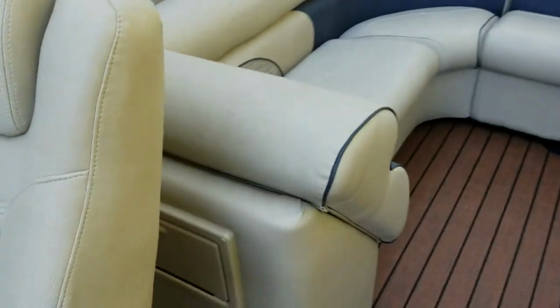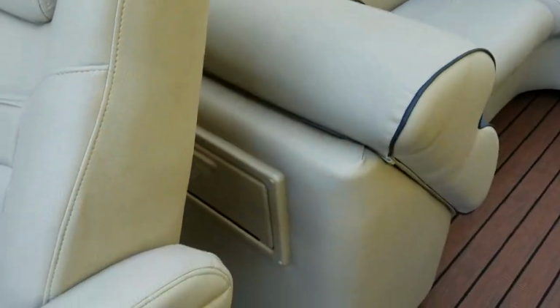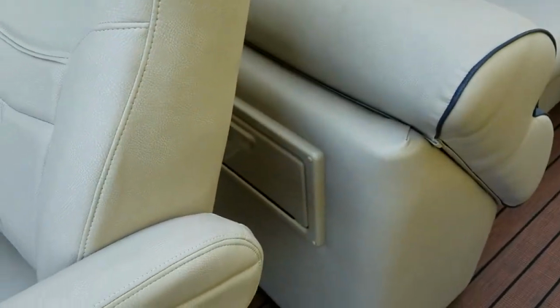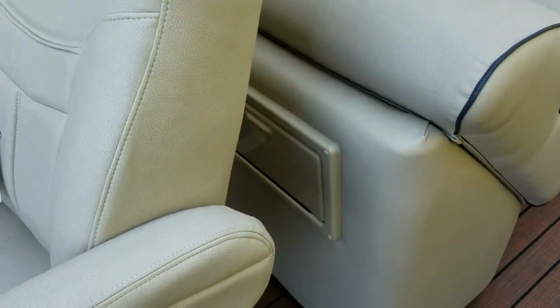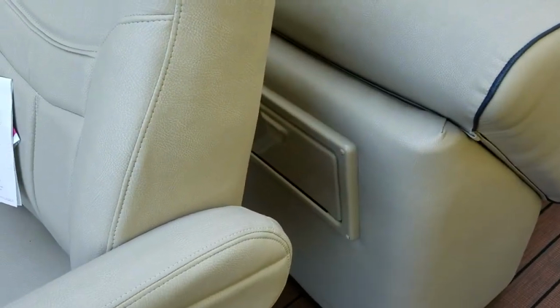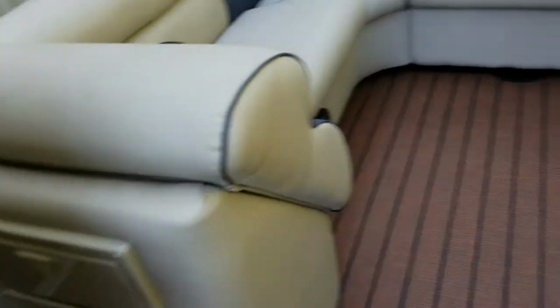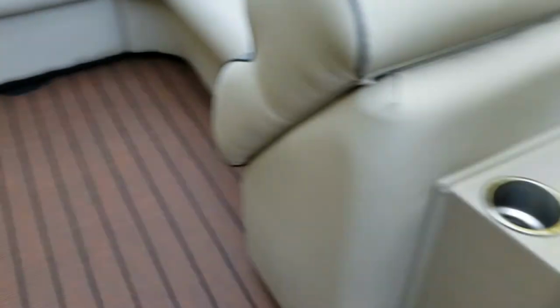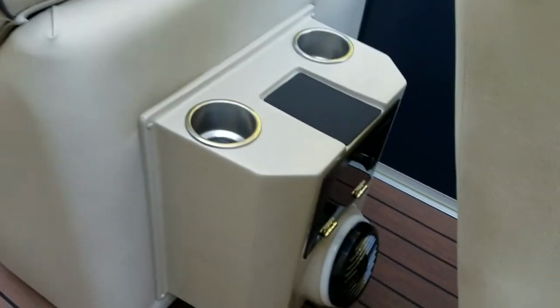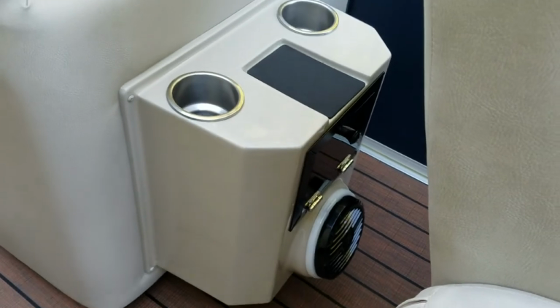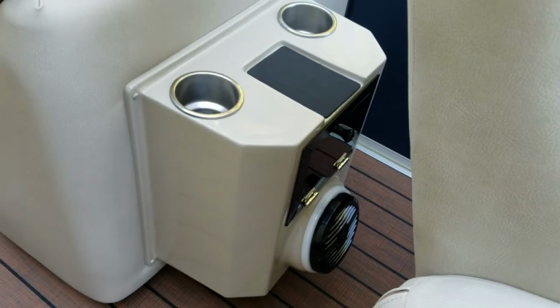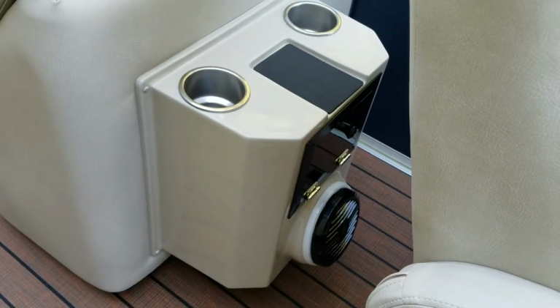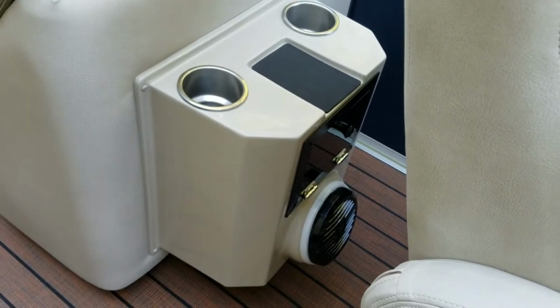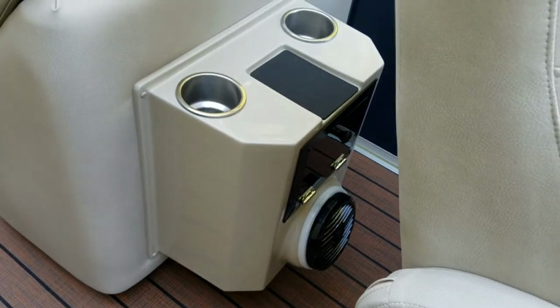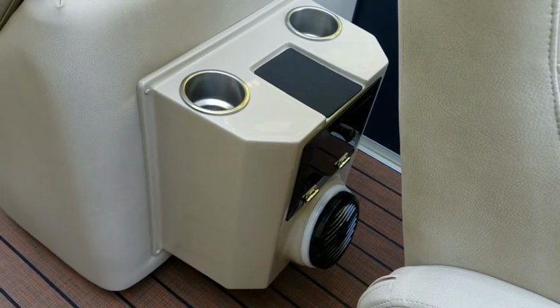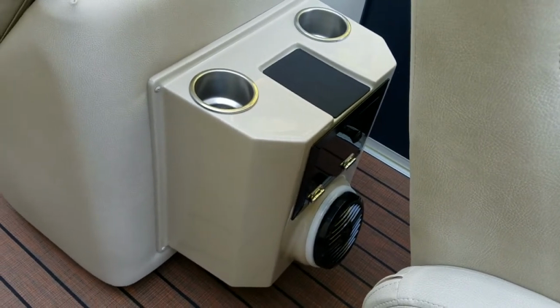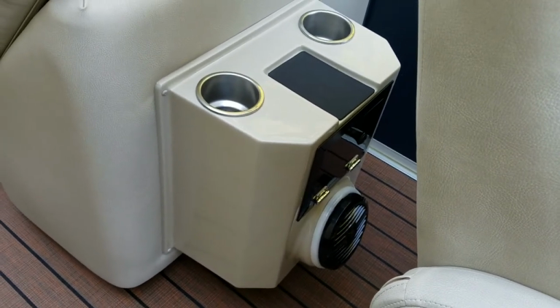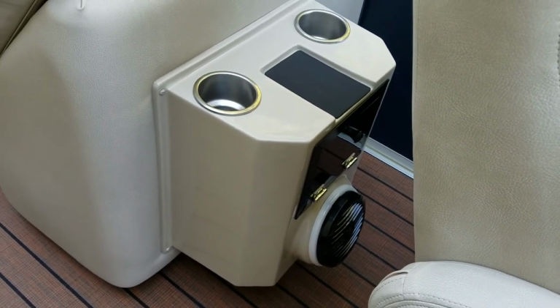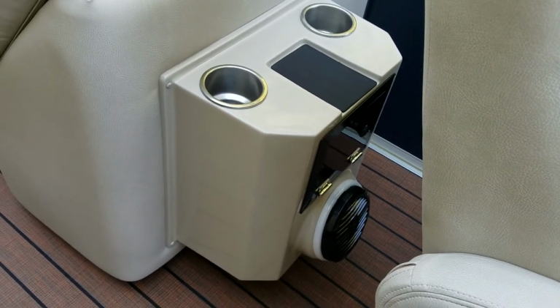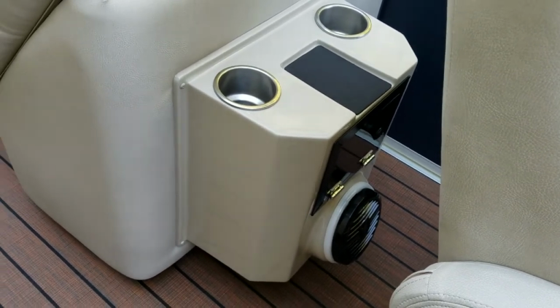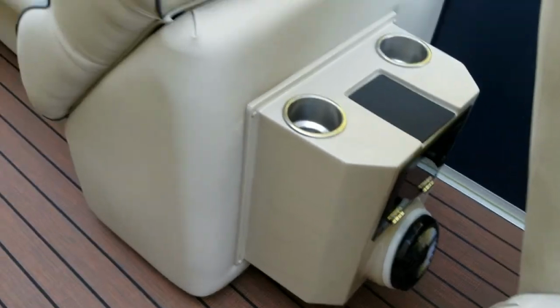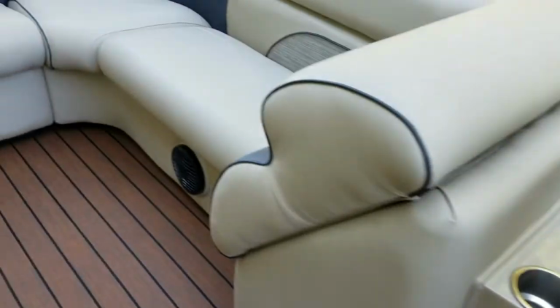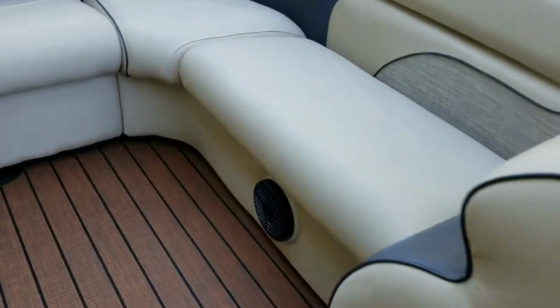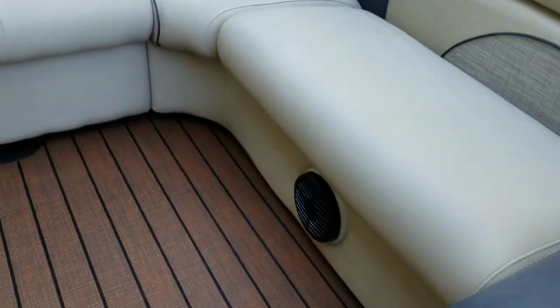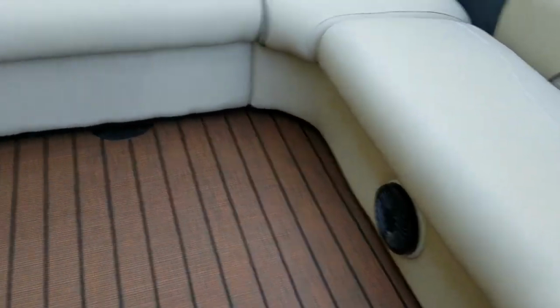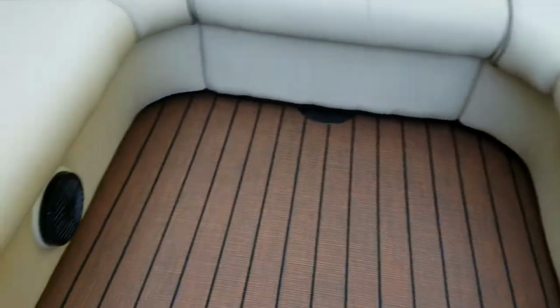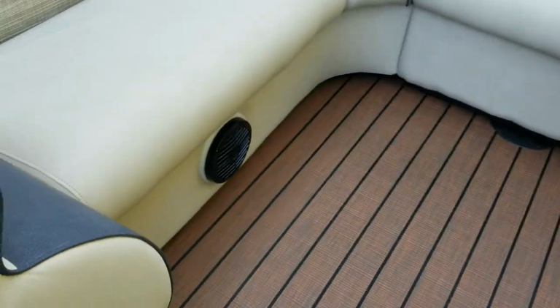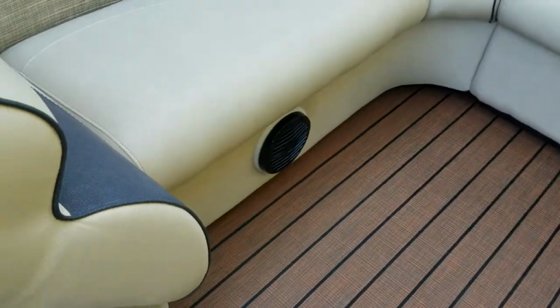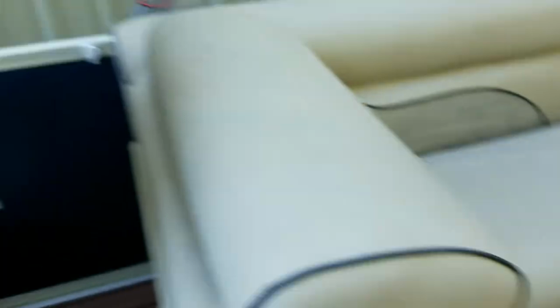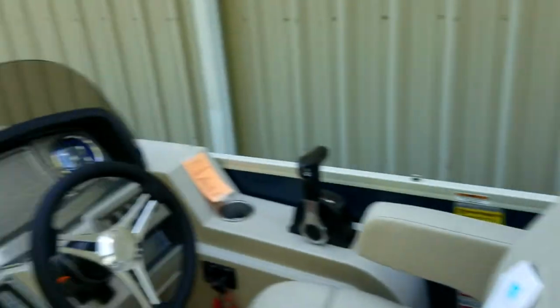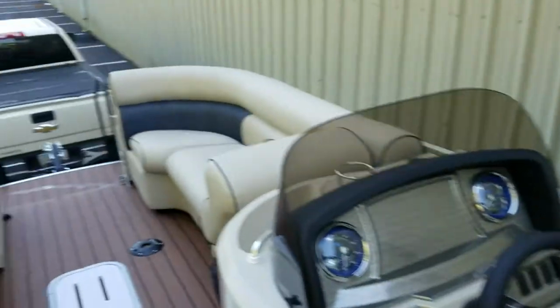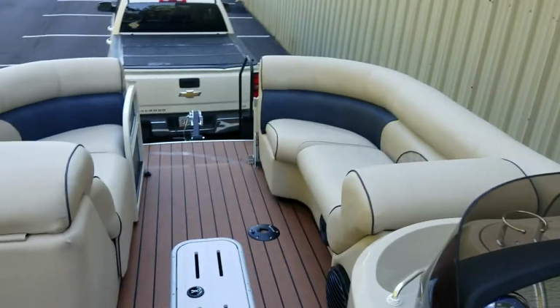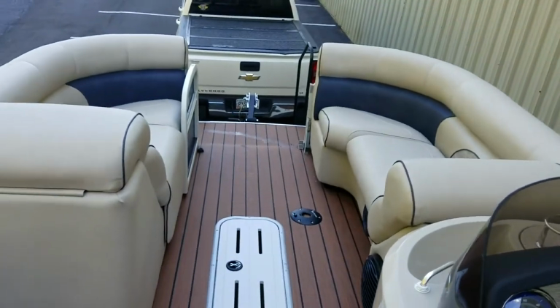It has a built-in trash can behind the driver, and another built-in area here for the passenger with cup holders — a place to store a phone and charge it. This is a very well done boat.